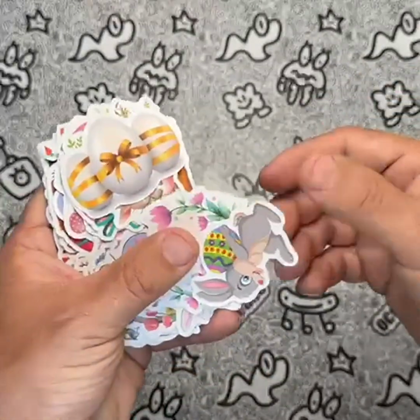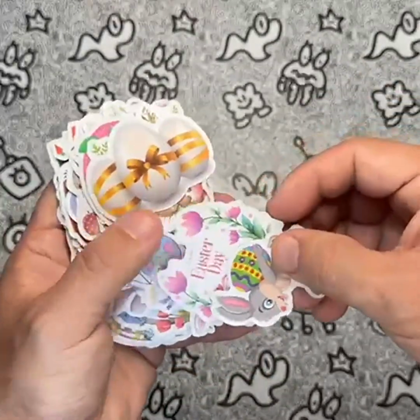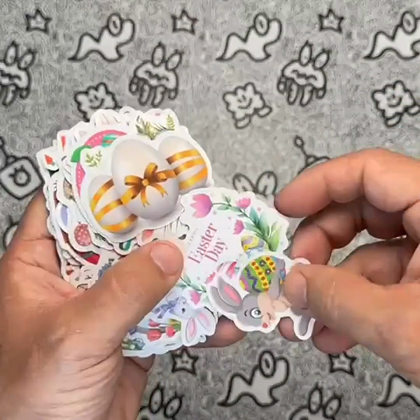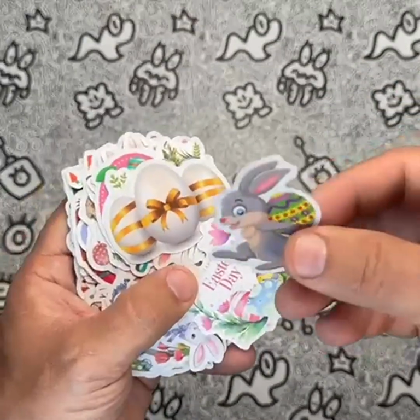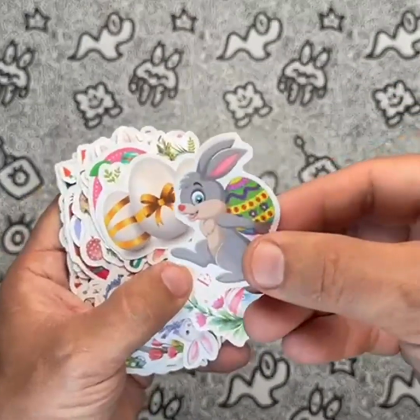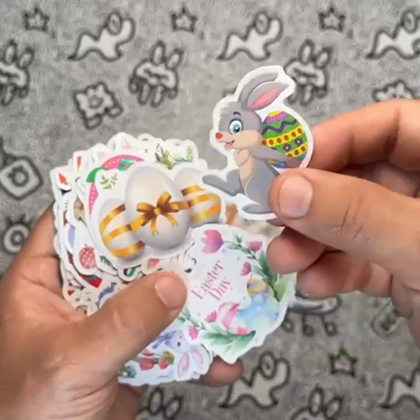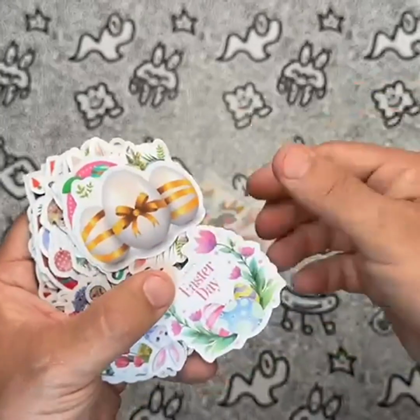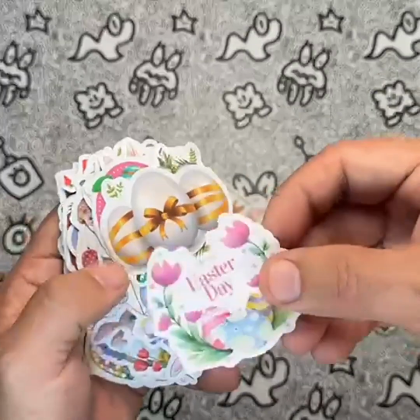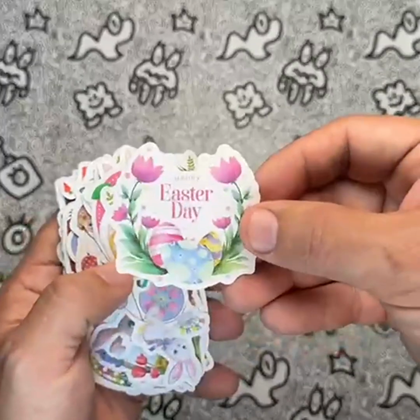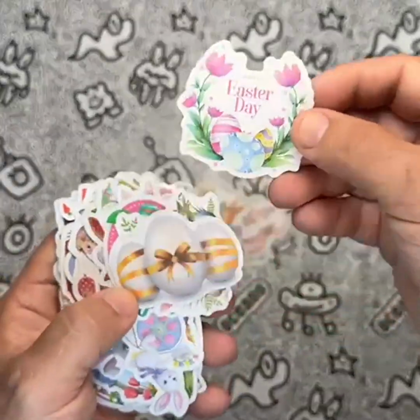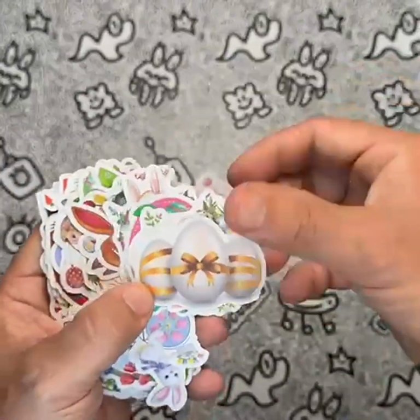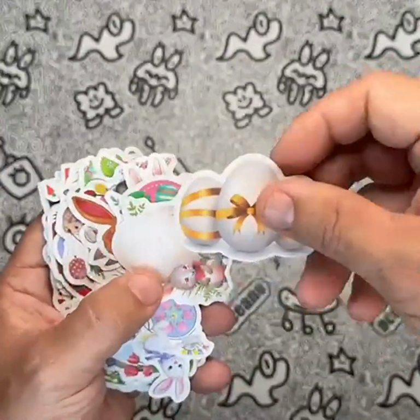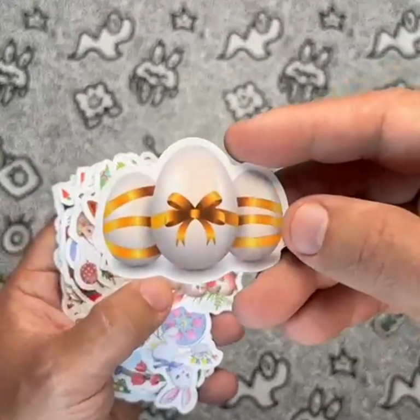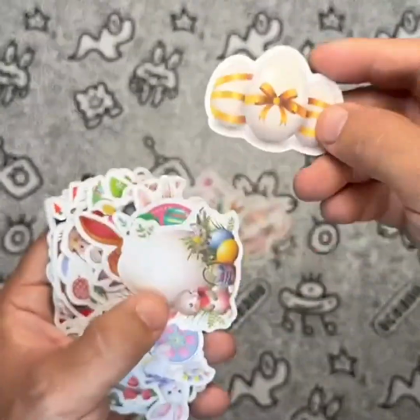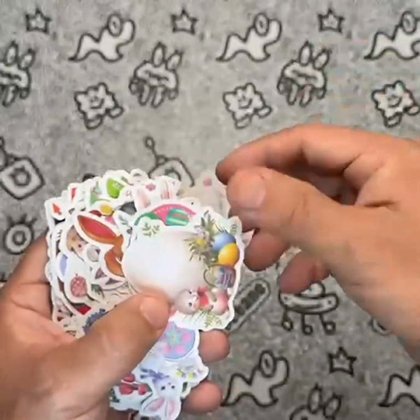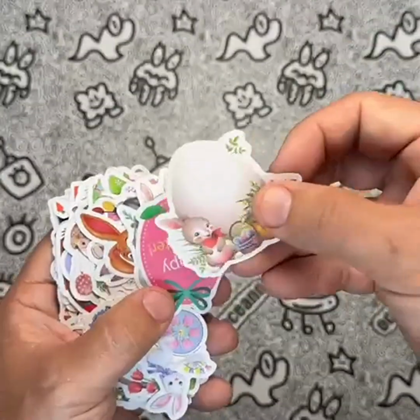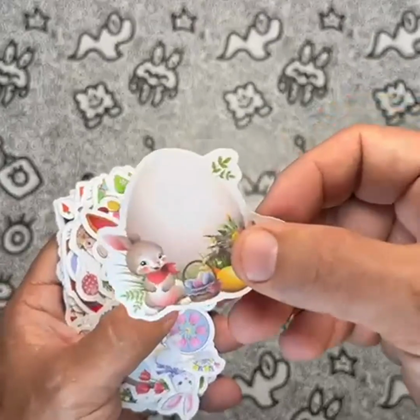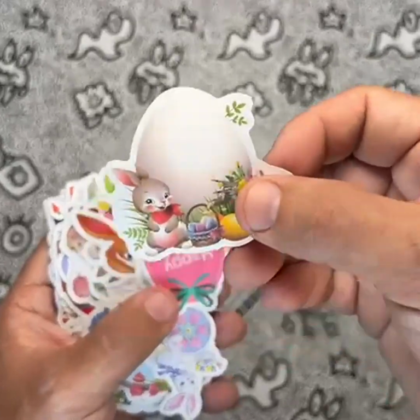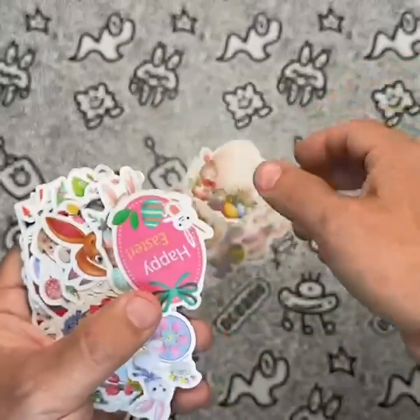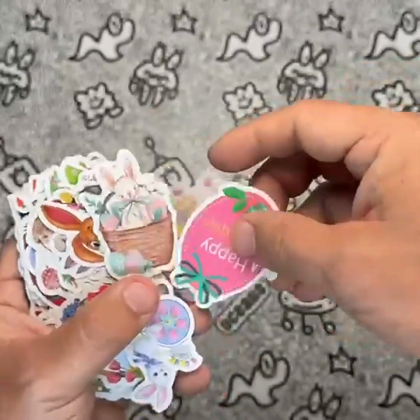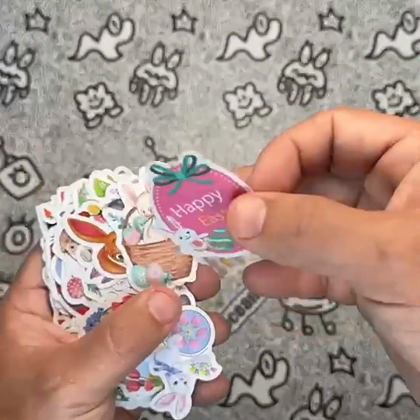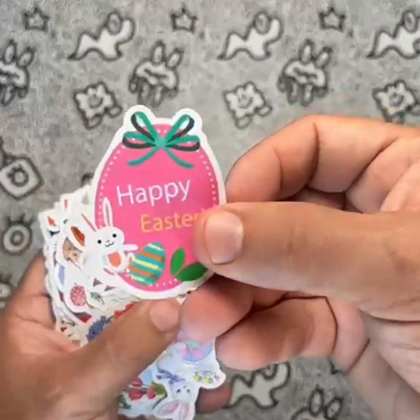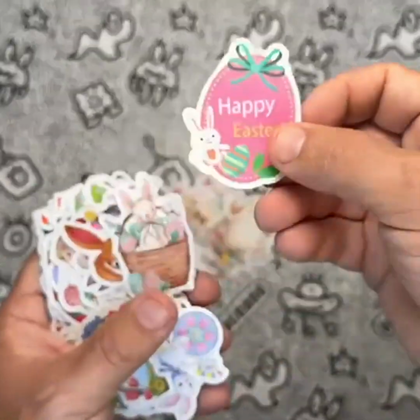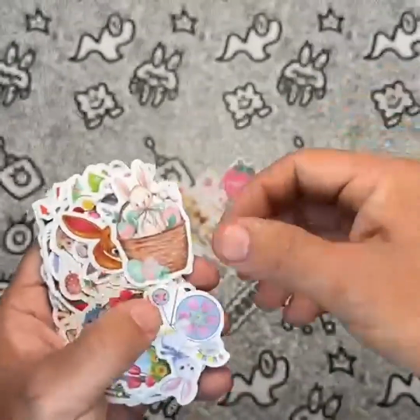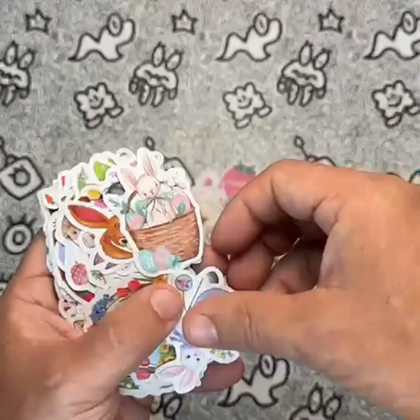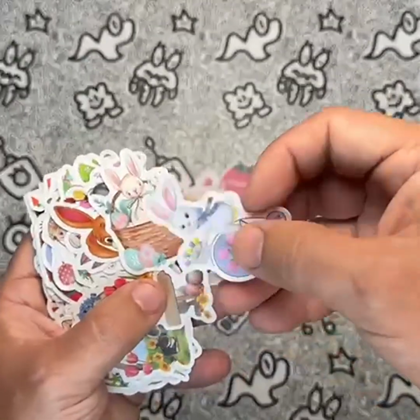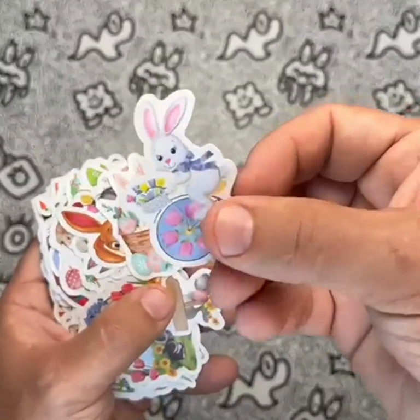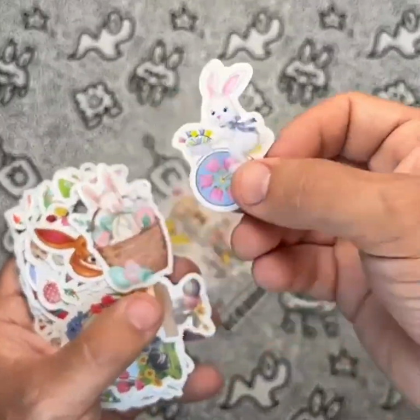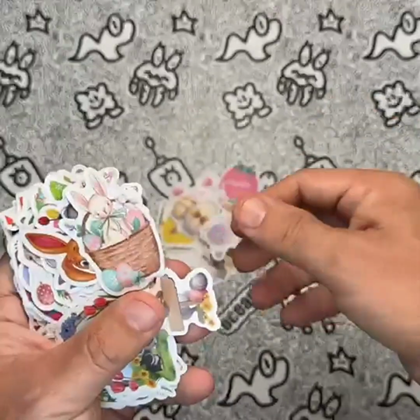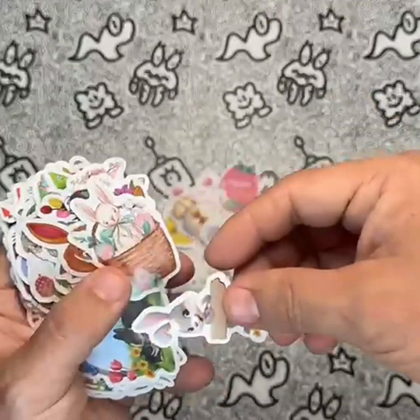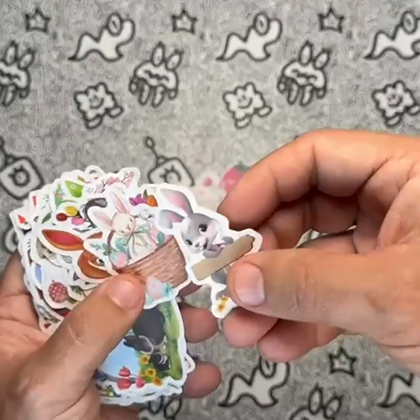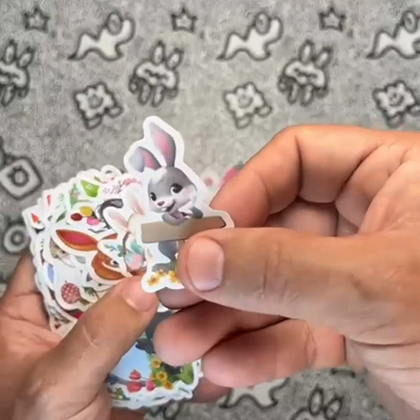Each sticker measures between two to four inches, making them the perfect size to add a pop of color to your laptop, water bottle, gift boxes, or any other solid surface you want to decorate. With easy peel backing and high precision printing technology, these stickers are a breeze to use and are residue-free, meaning you can peel them off and reposition them without any mess.